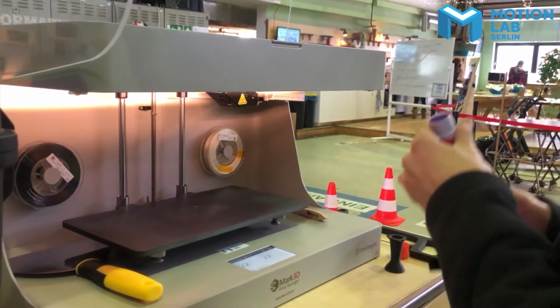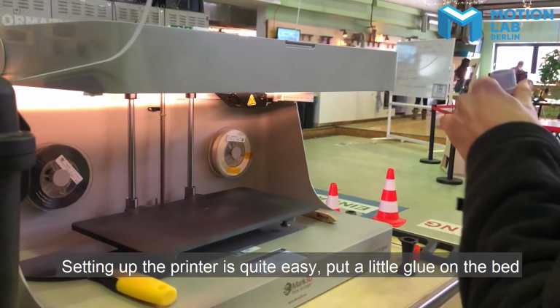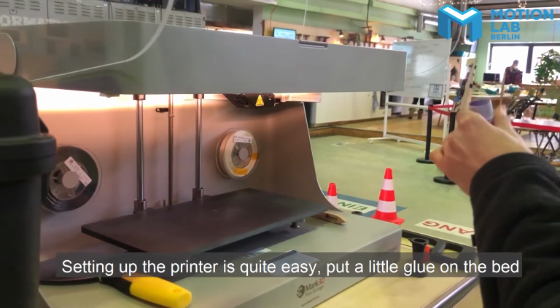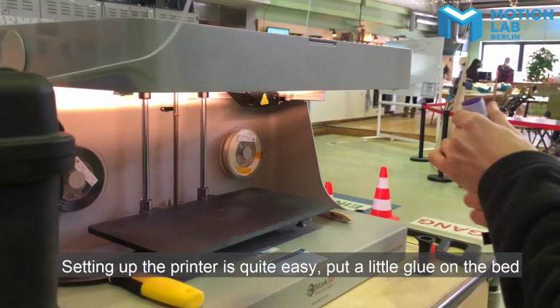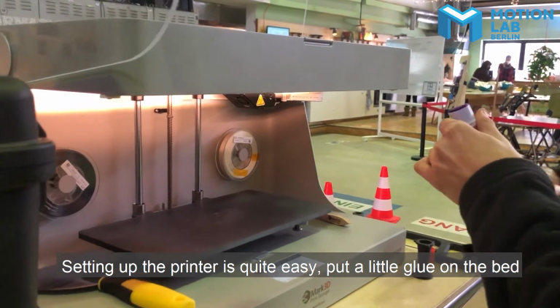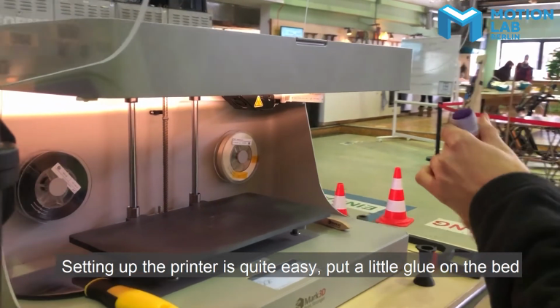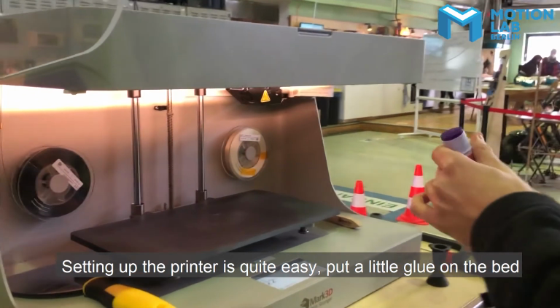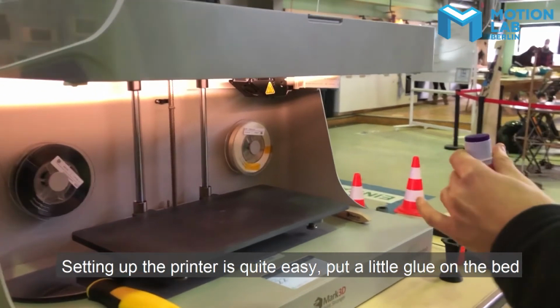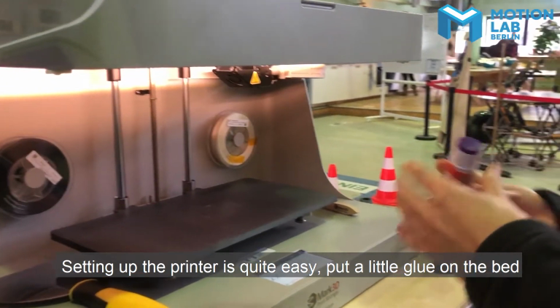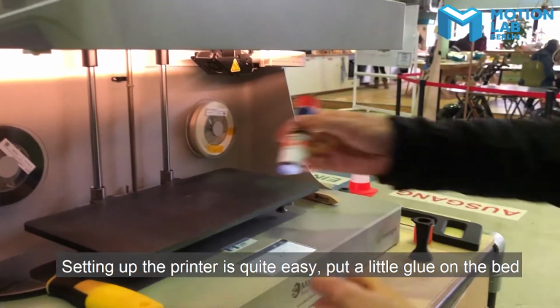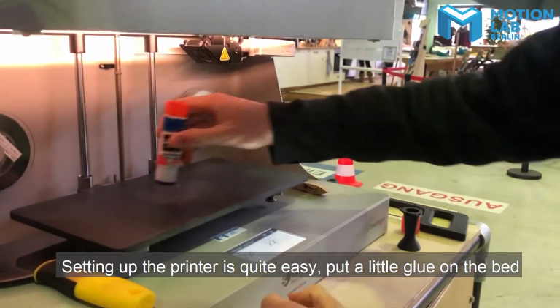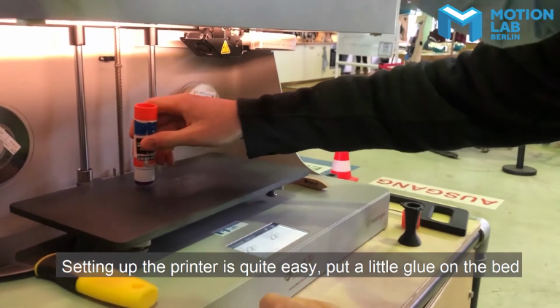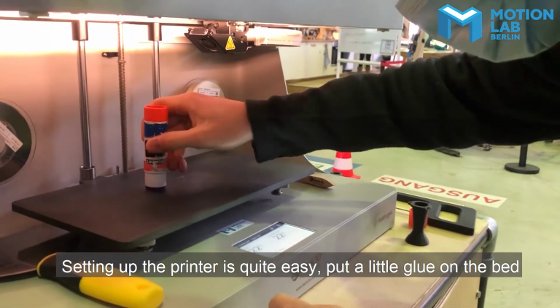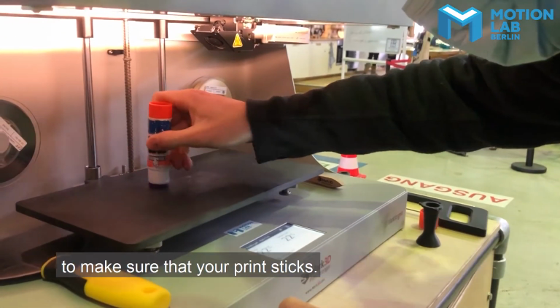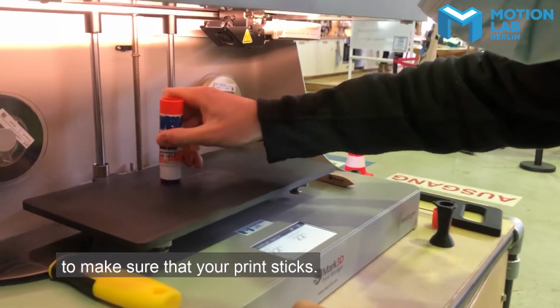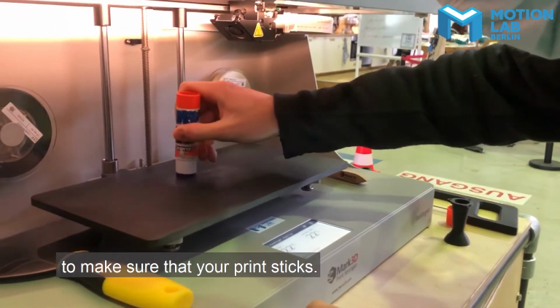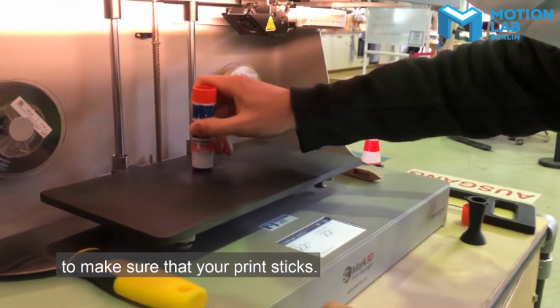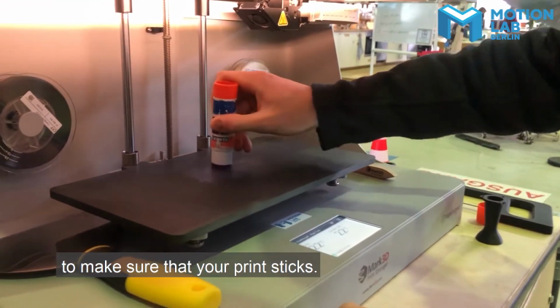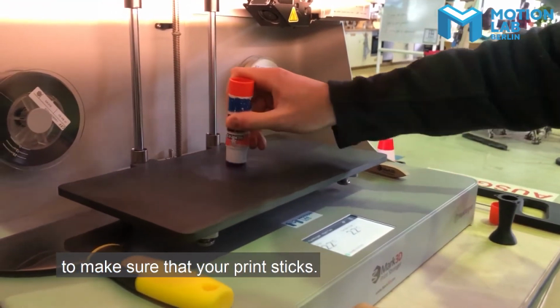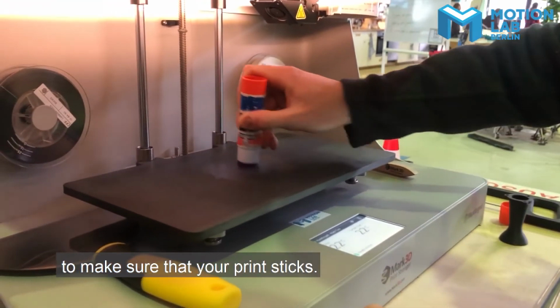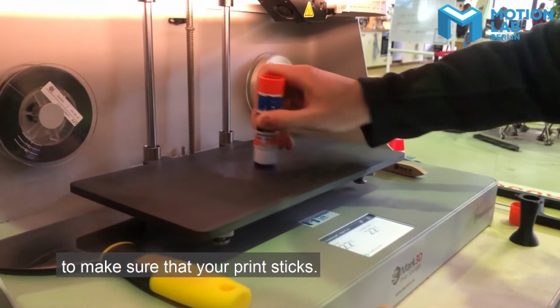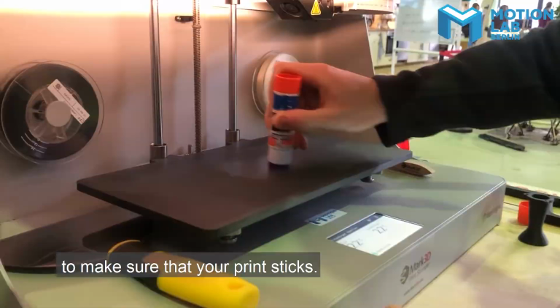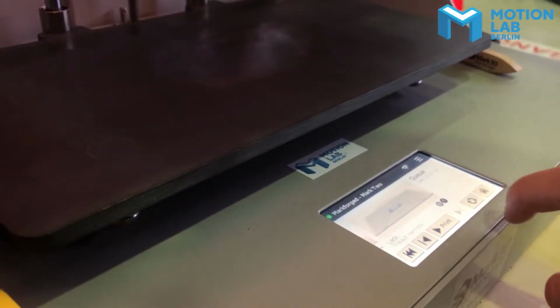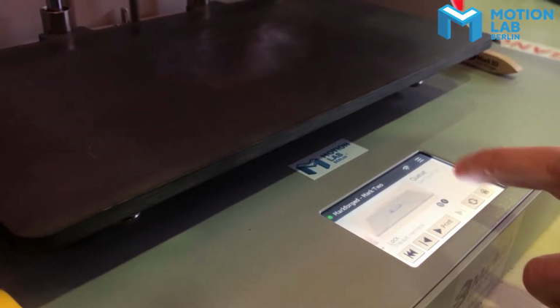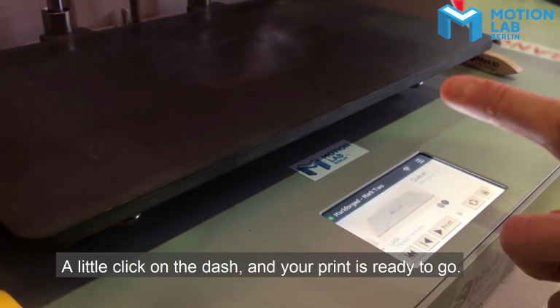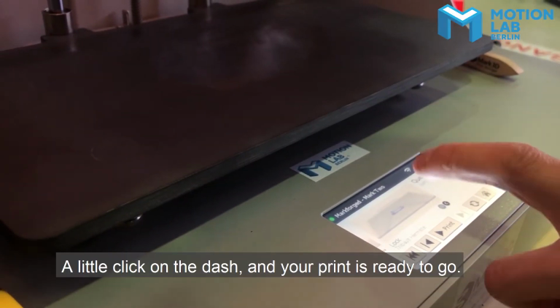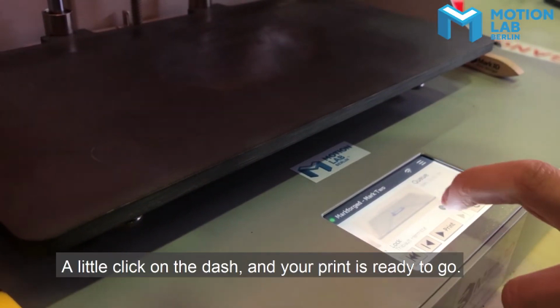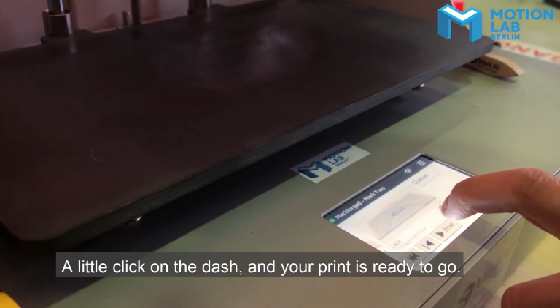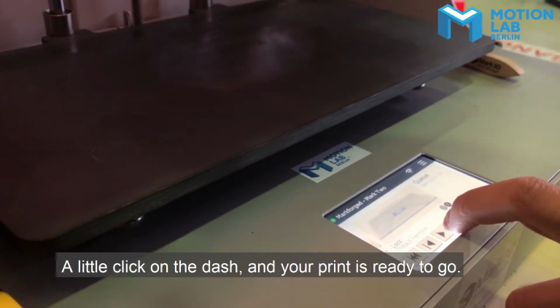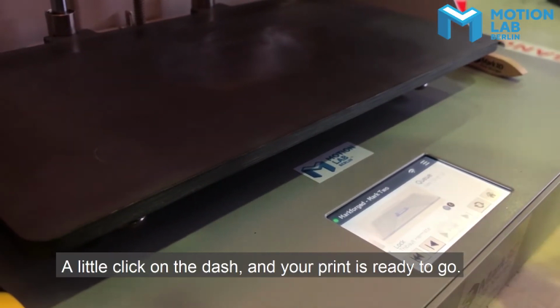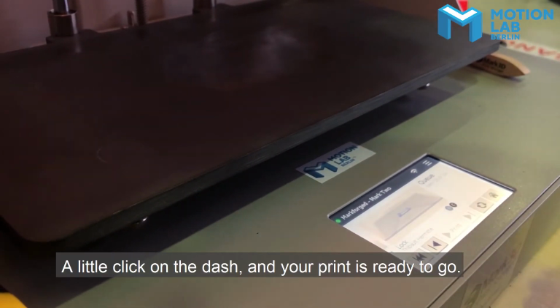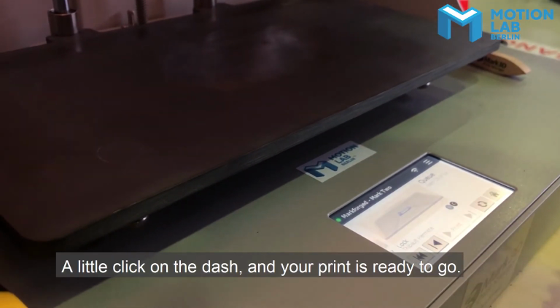Setting up the printer is quite easy. Put a little glue on the bed to make sure that your print sticks. A little click on the dashboard and your print is ready to go.